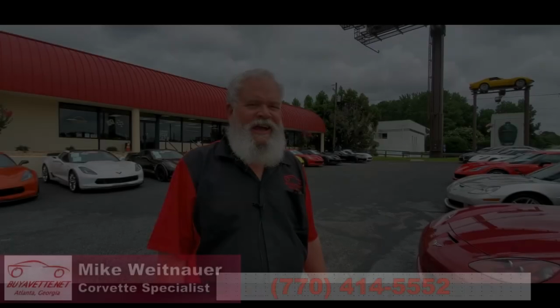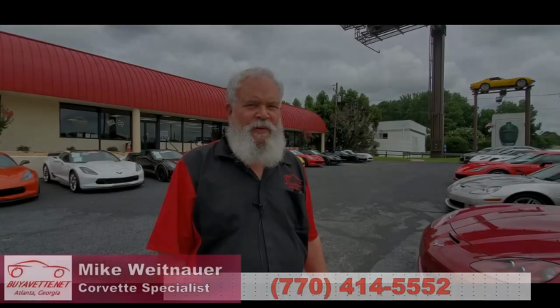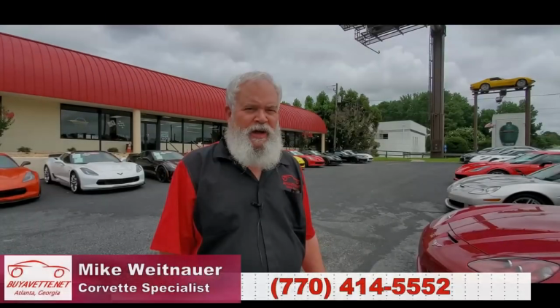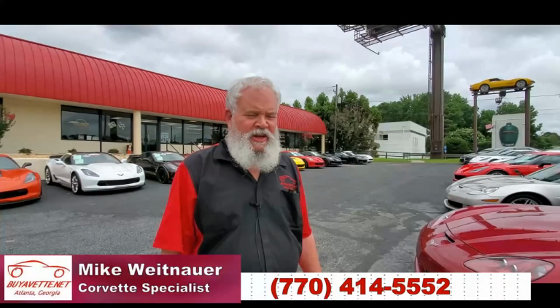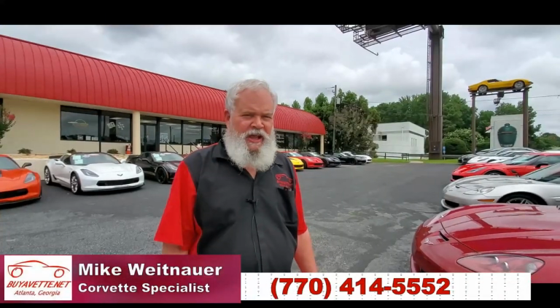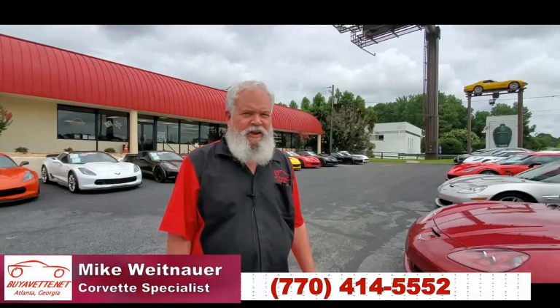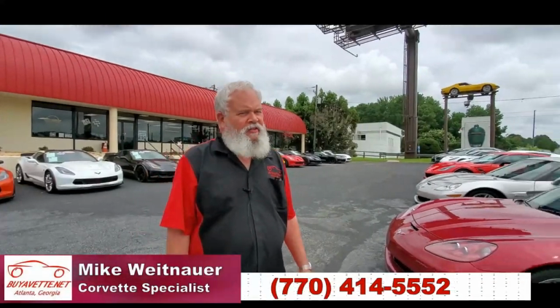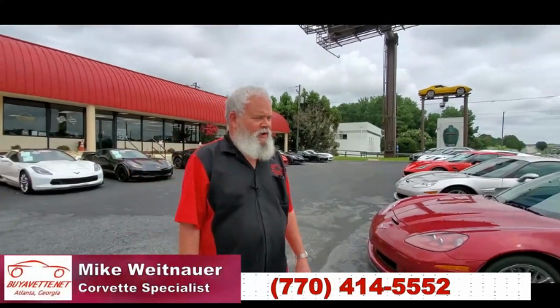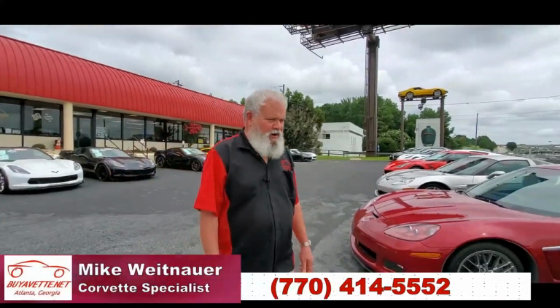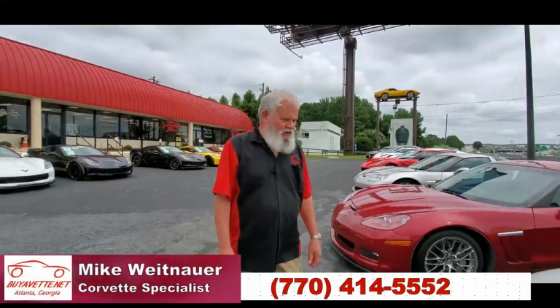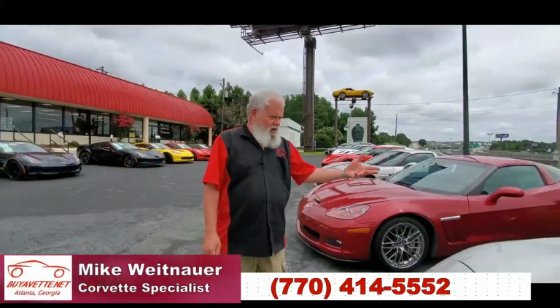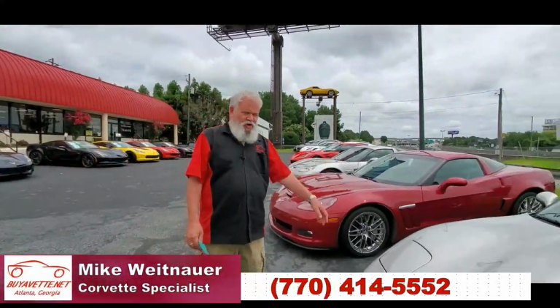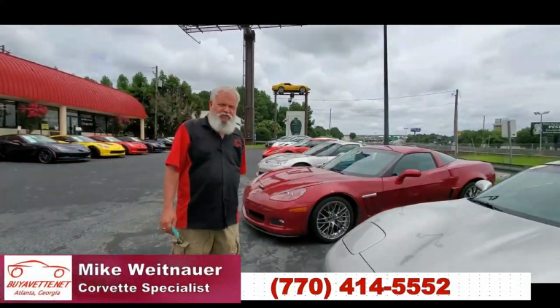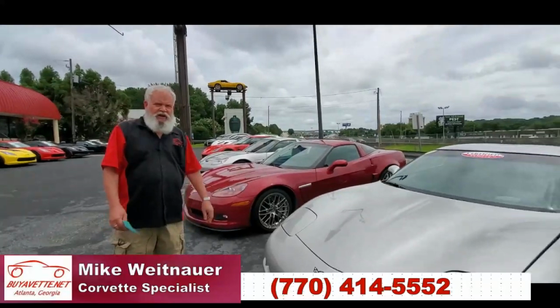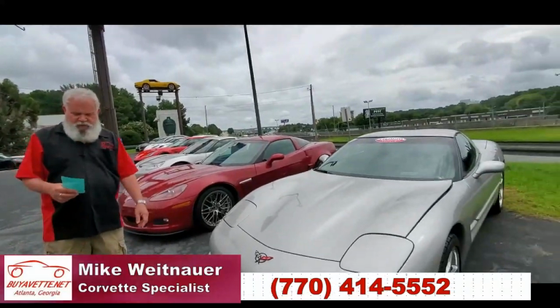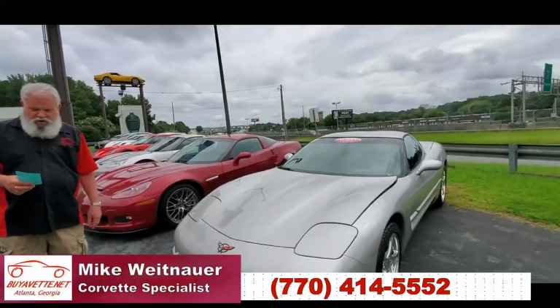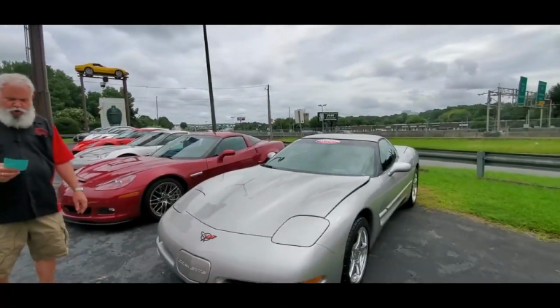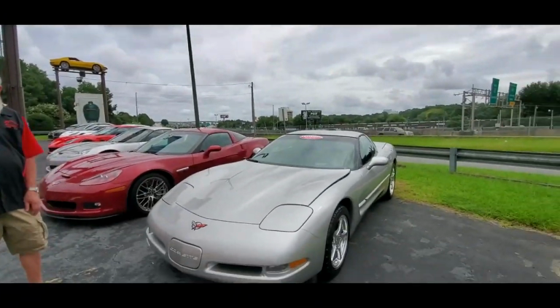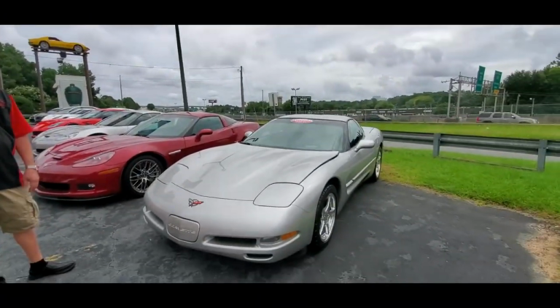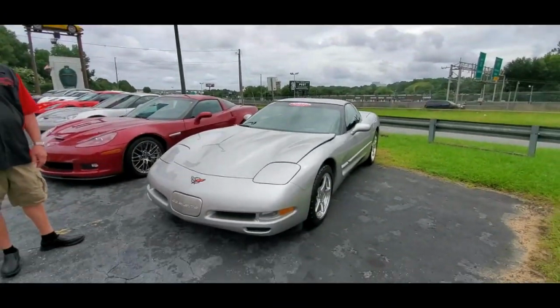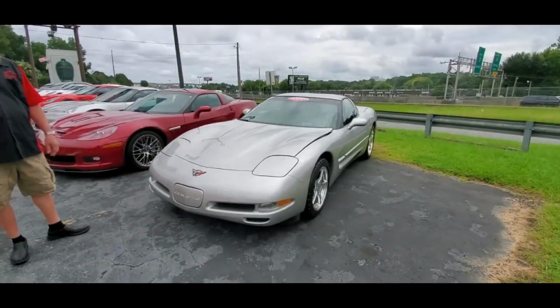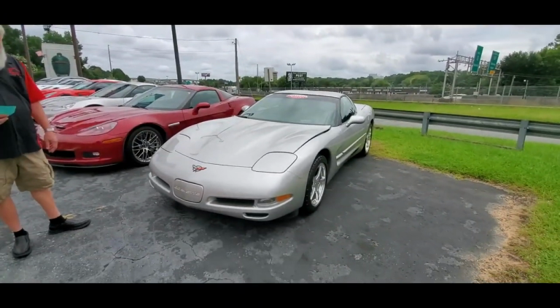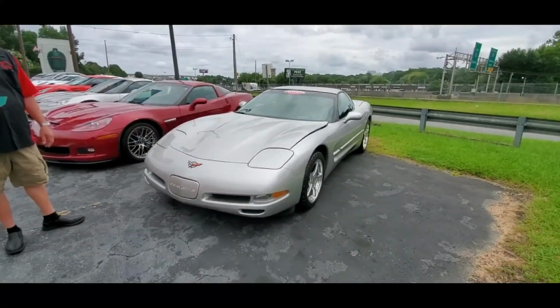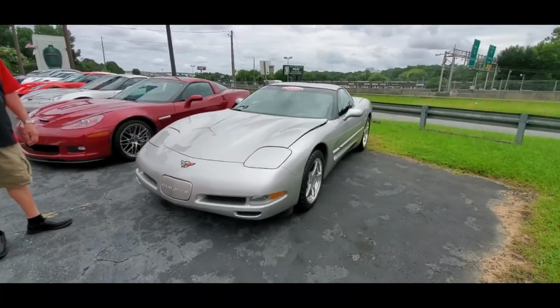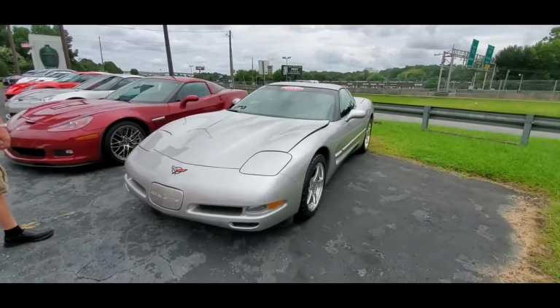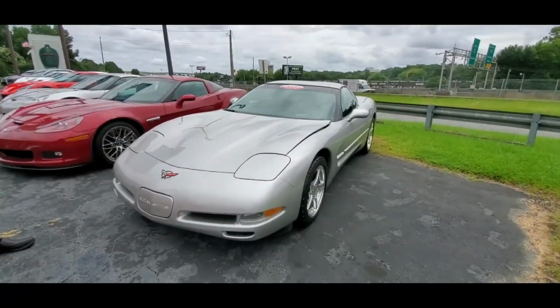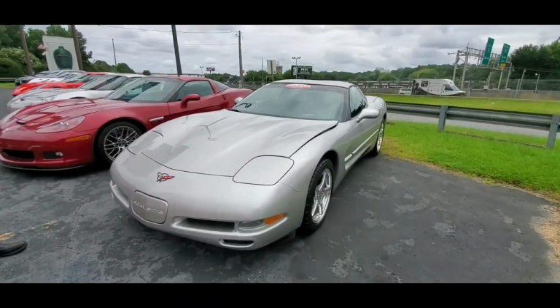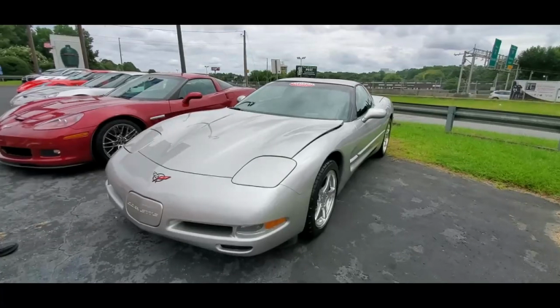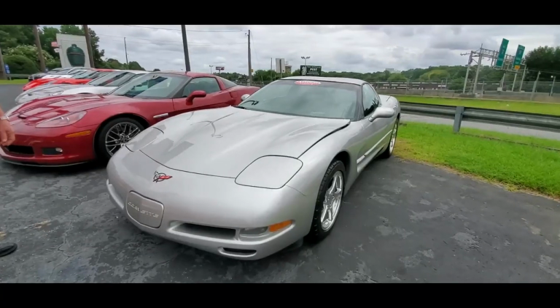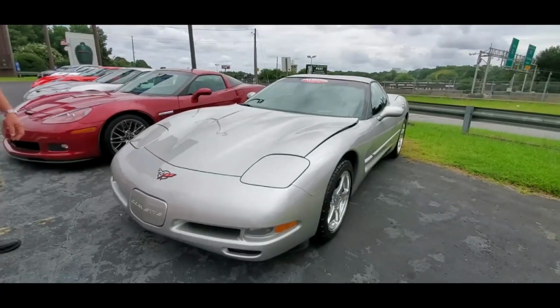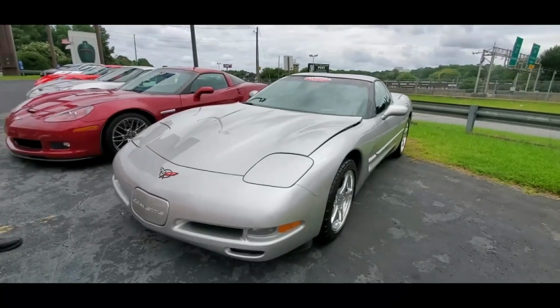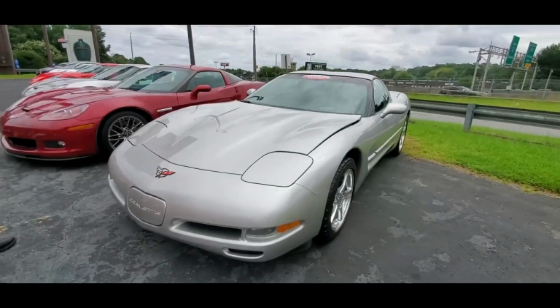Hey, this is Mike at Buy A Vet in Atlanta. Thanks for looking at our cars today. I want to show you this 2004 Coupe — it's a 1SB with 26,000 miles. It's a very nice car, and you're going to enjoy taking this car on a trip.